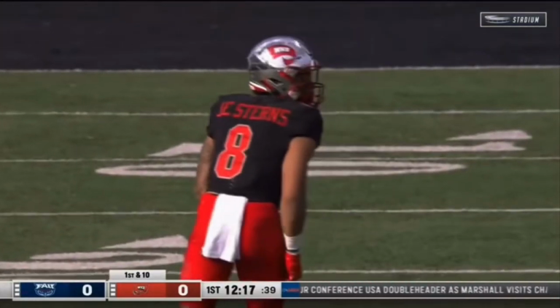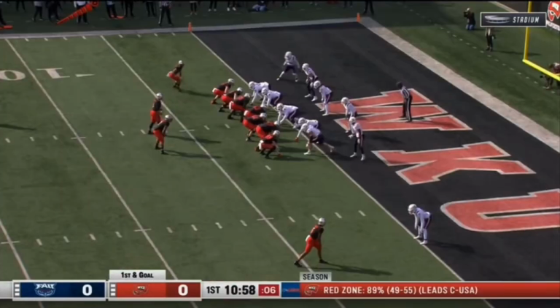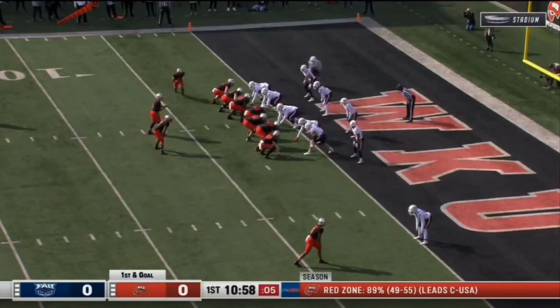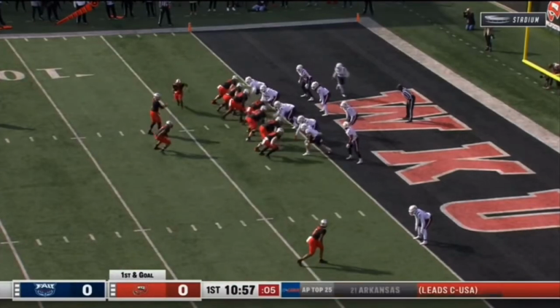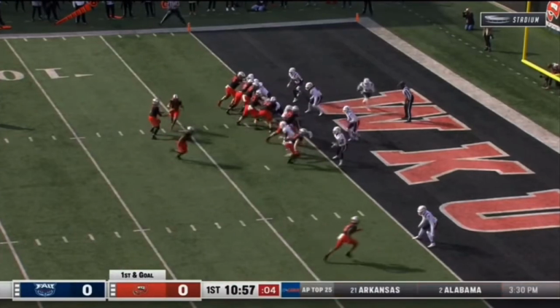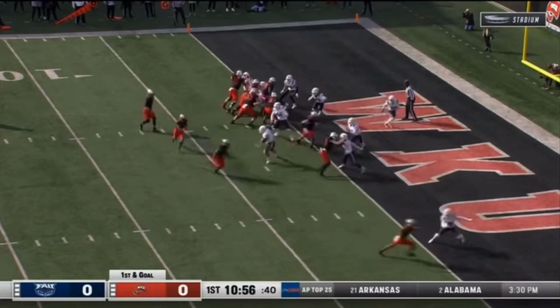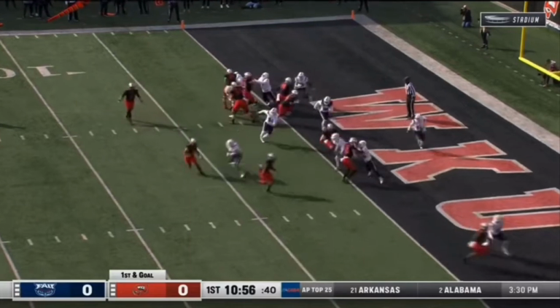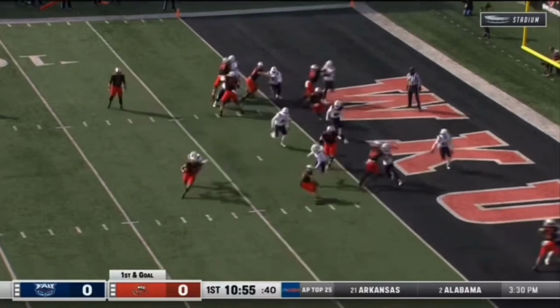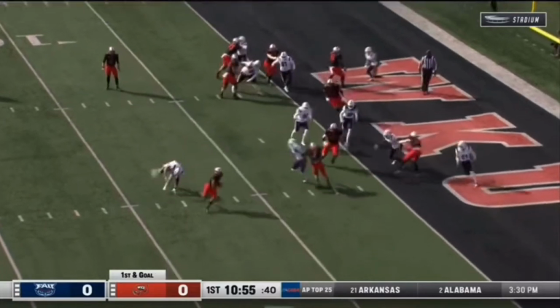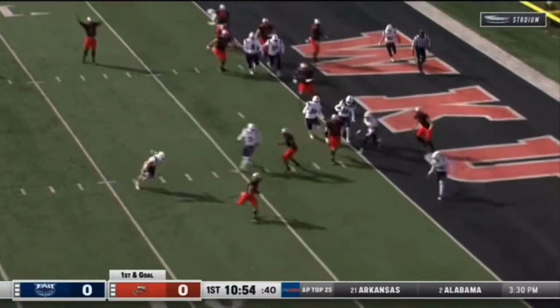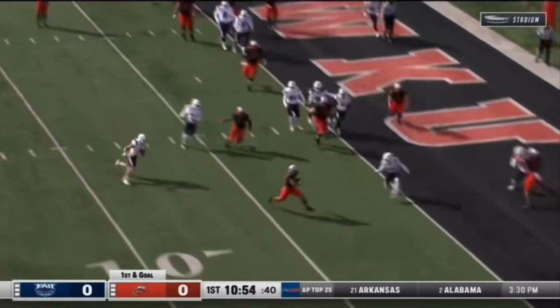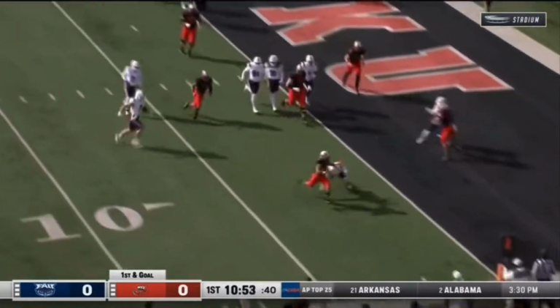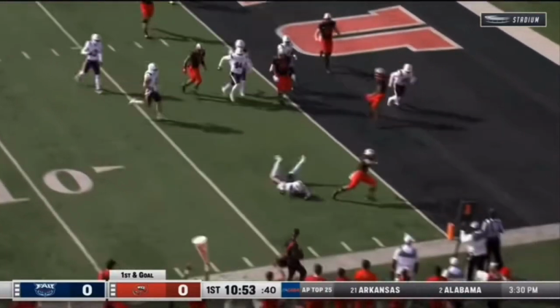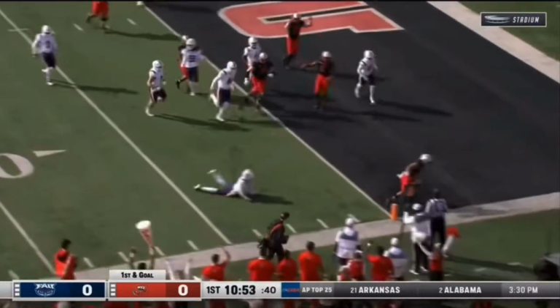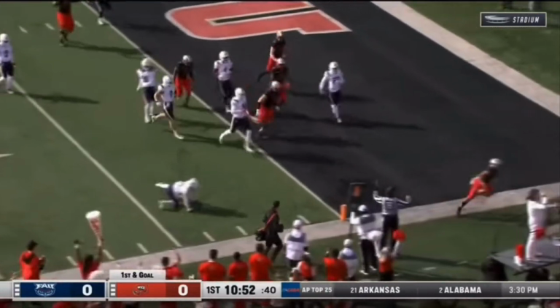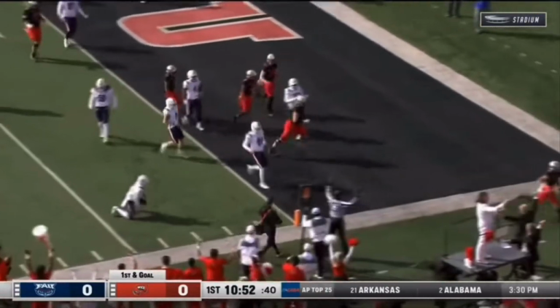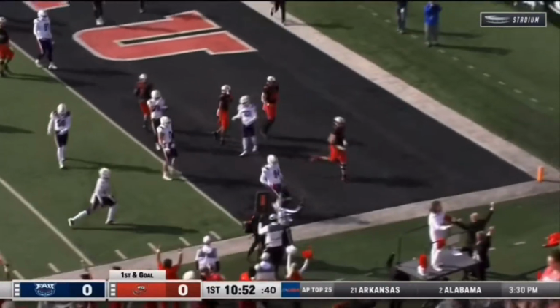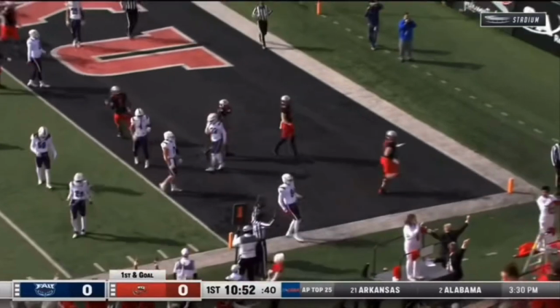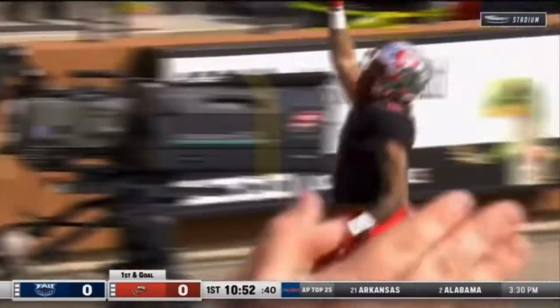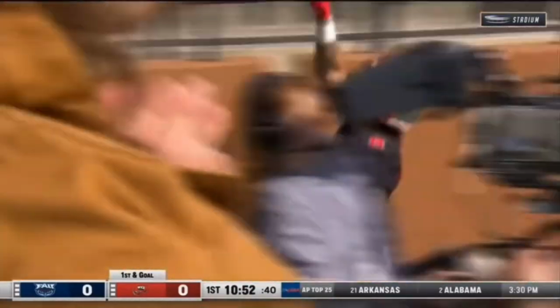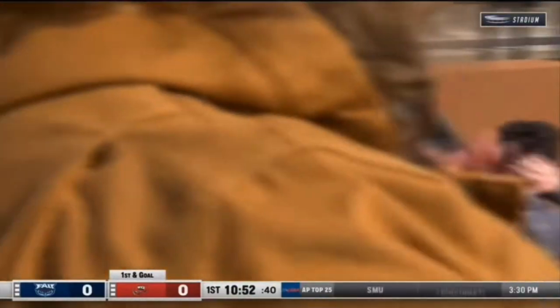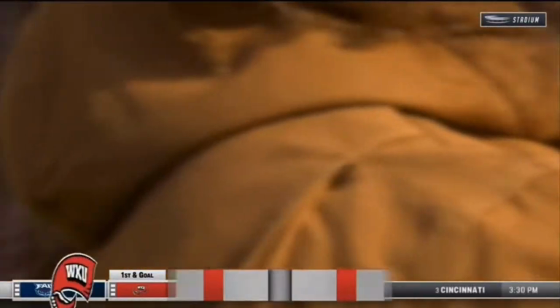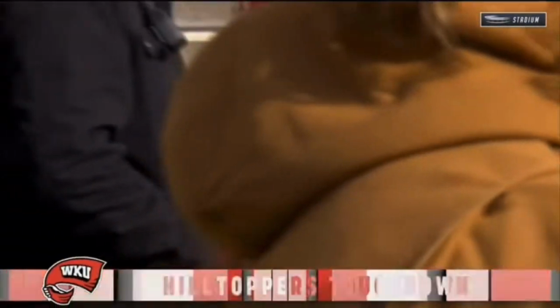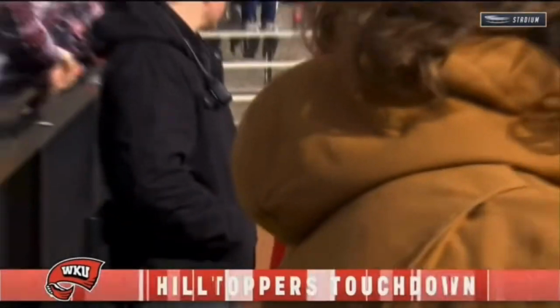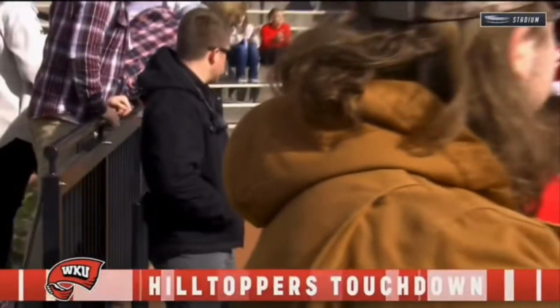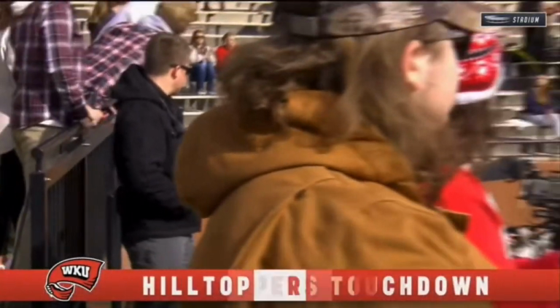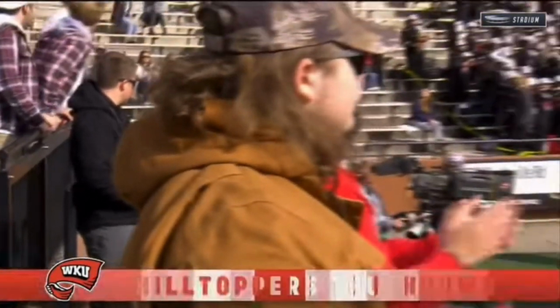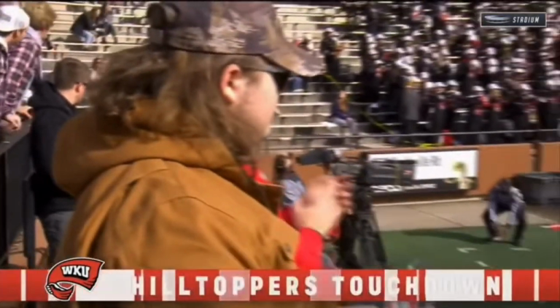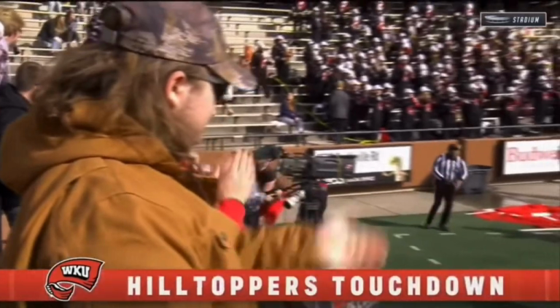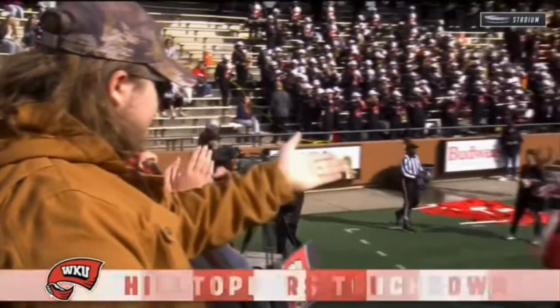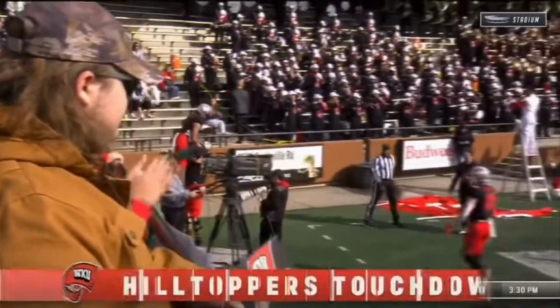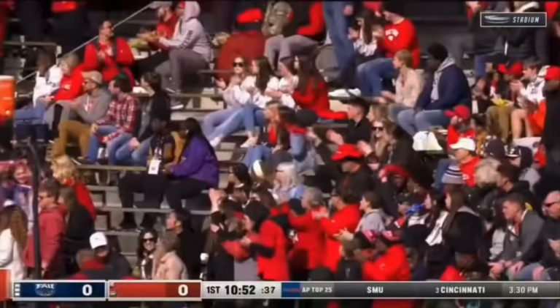Top red zone offenses in the country. A little flip into the end zone again is Jareth Stearns — the kid can do it all. Western Kentucky is on the board first.